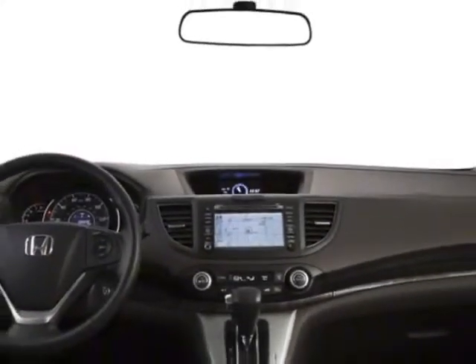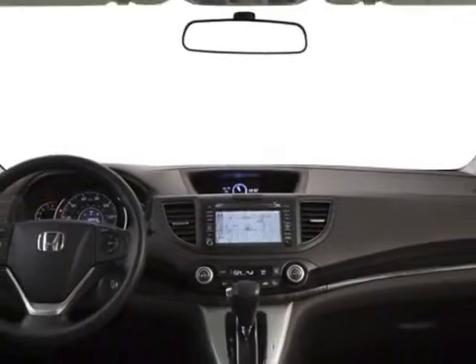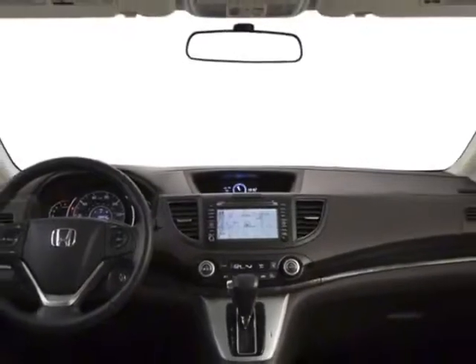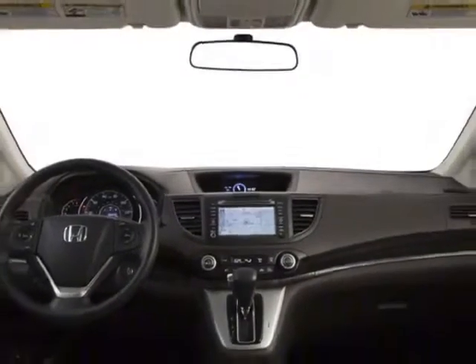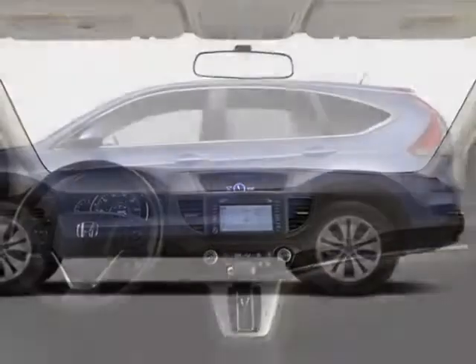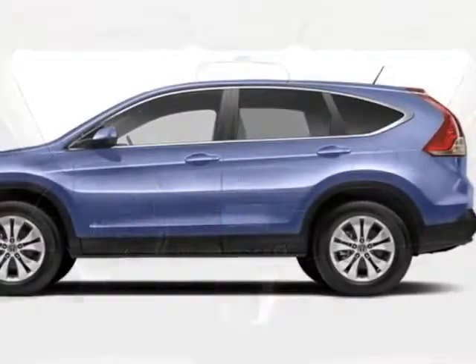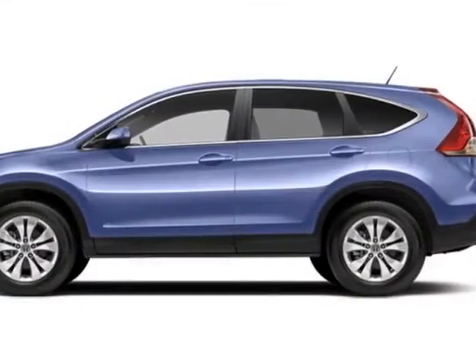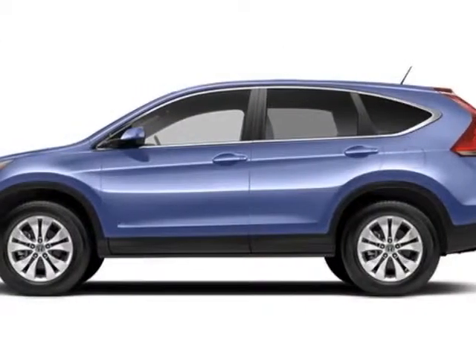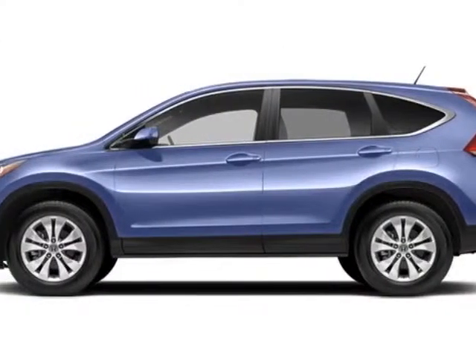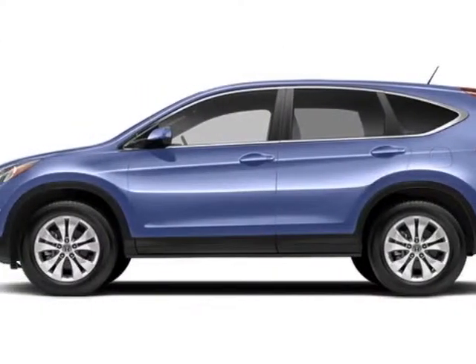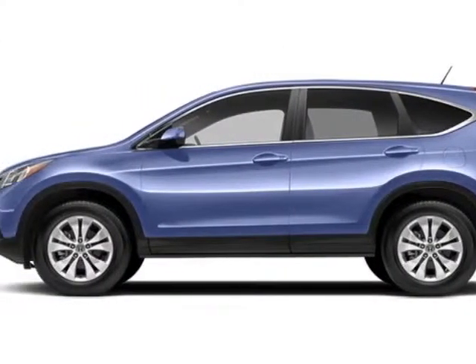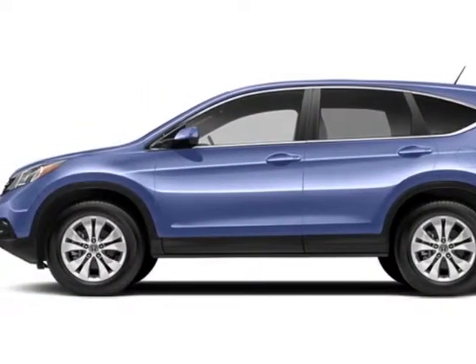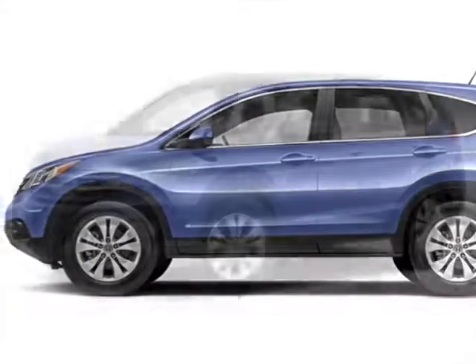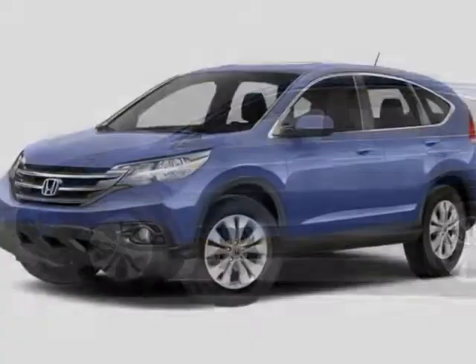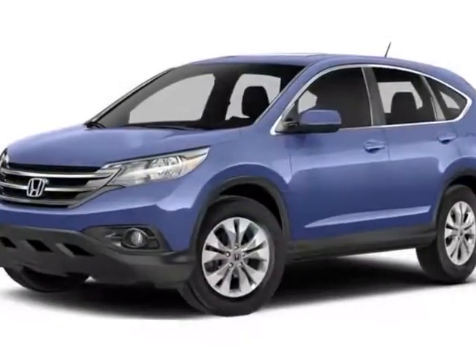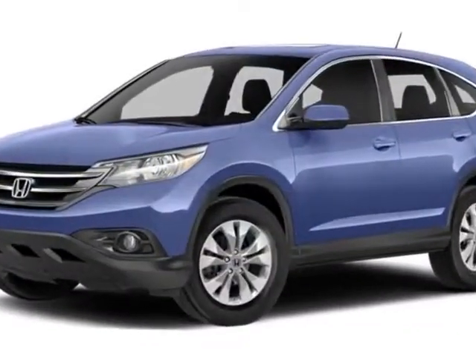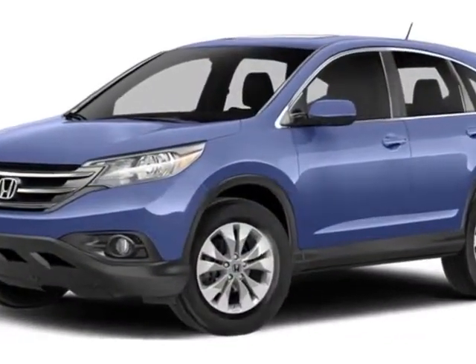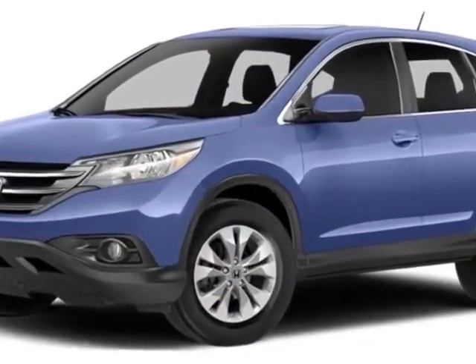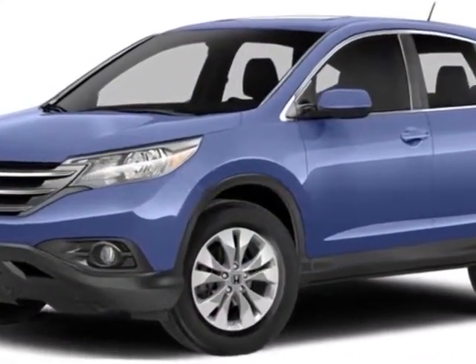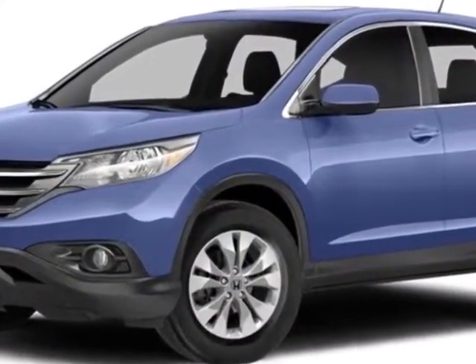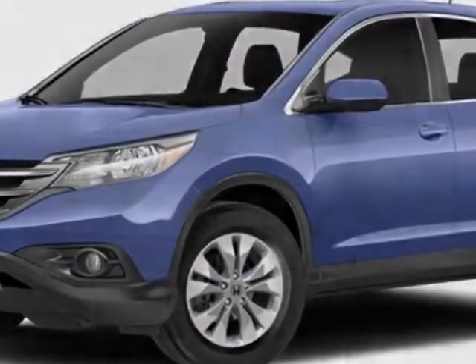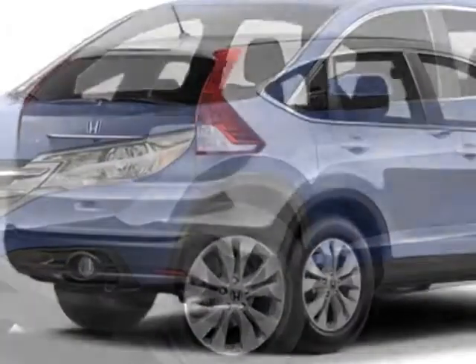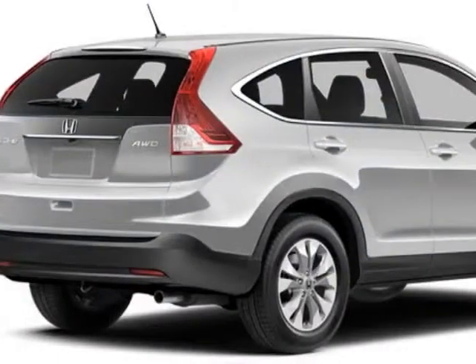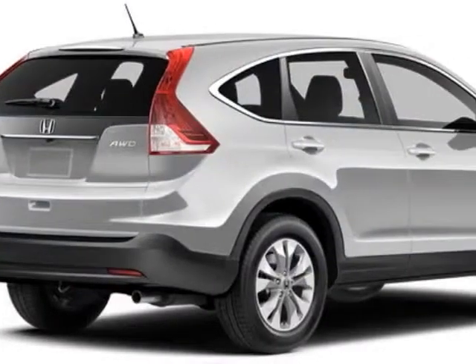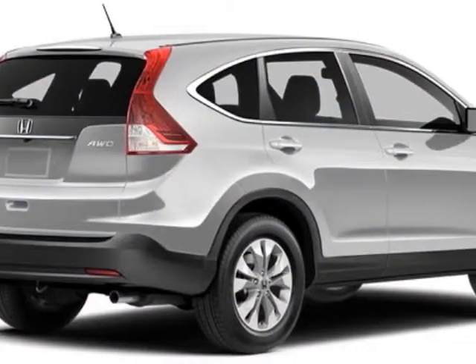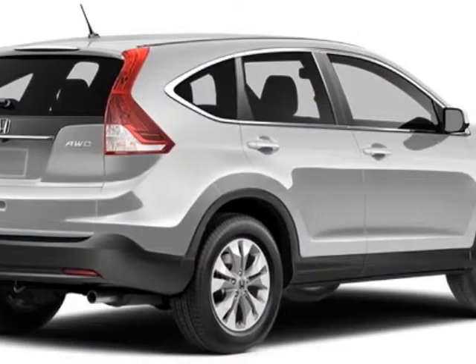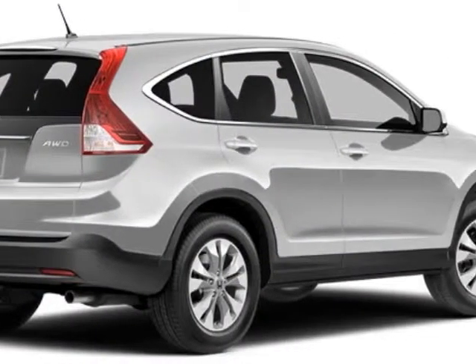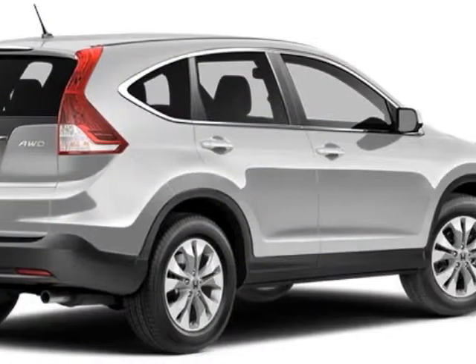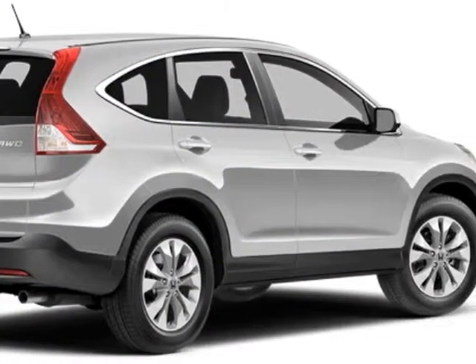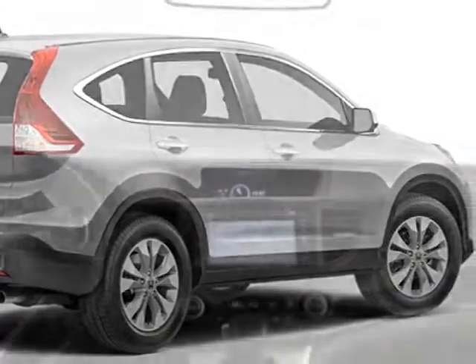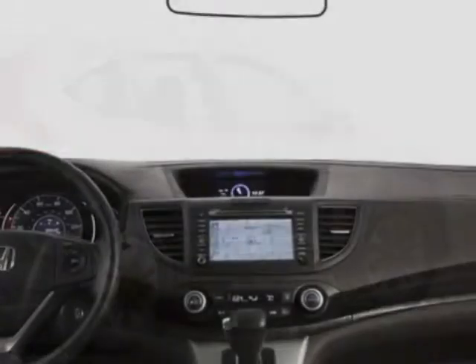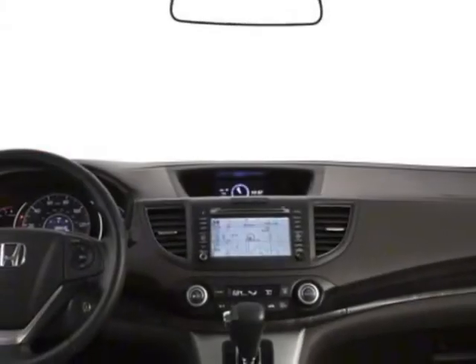This CR-V boasts a 2.4 liter inline 4 engine and has a 5-speed automatic transmission. Additional options for this vehicle include power locks, steering wheel radio controls, sunroof, and keyless entry.